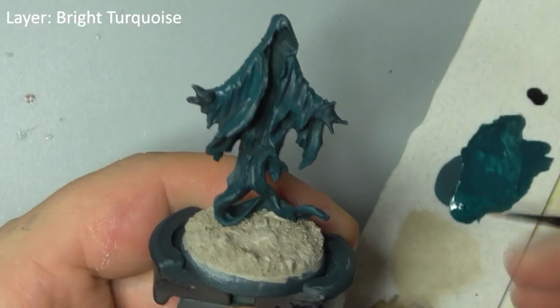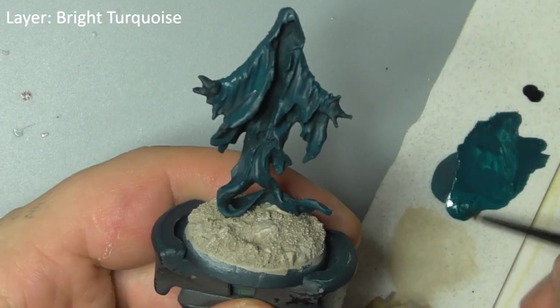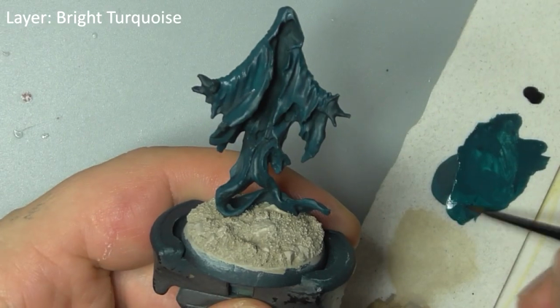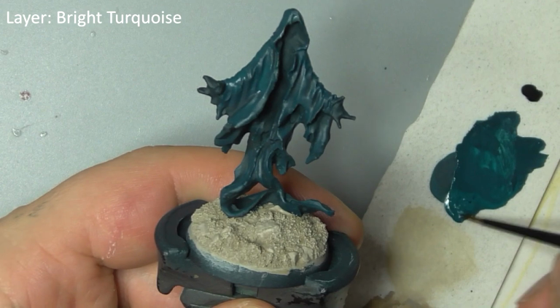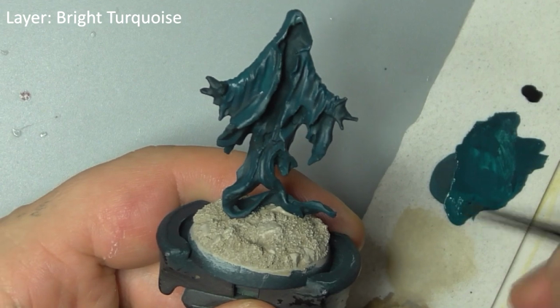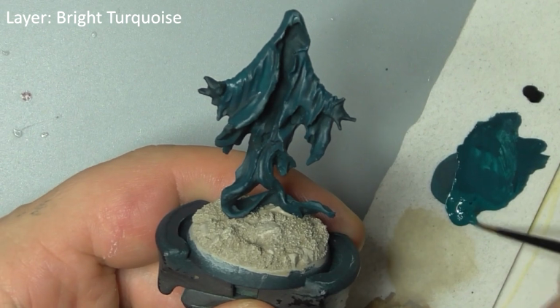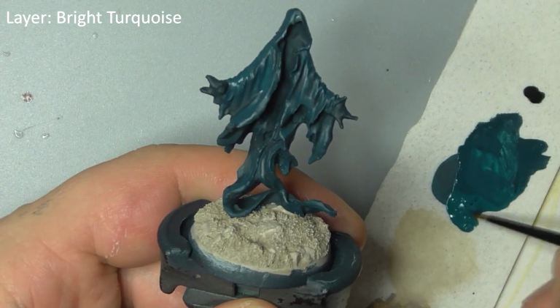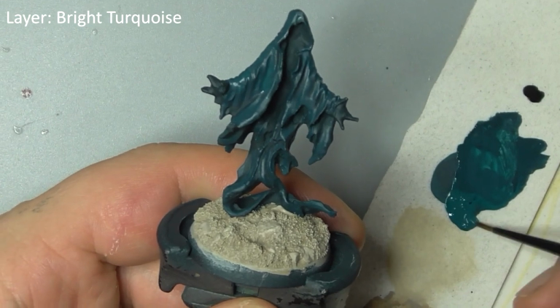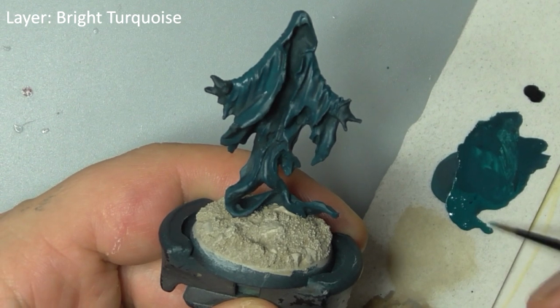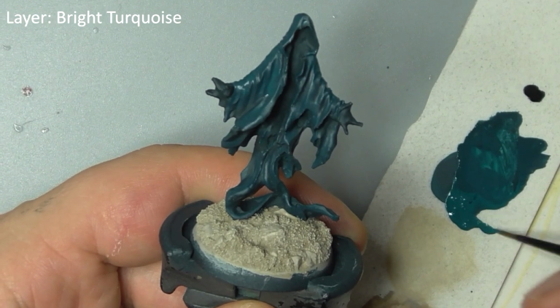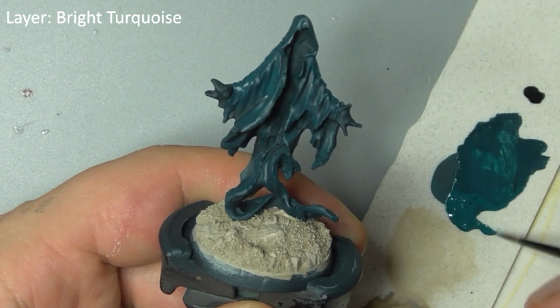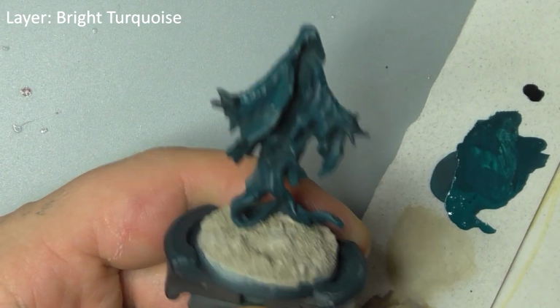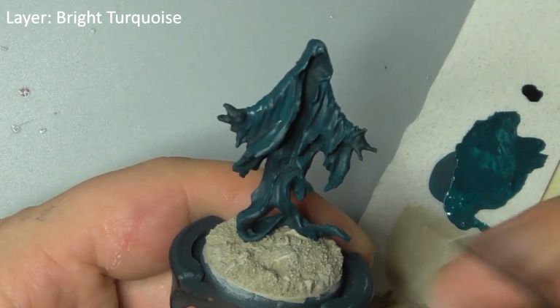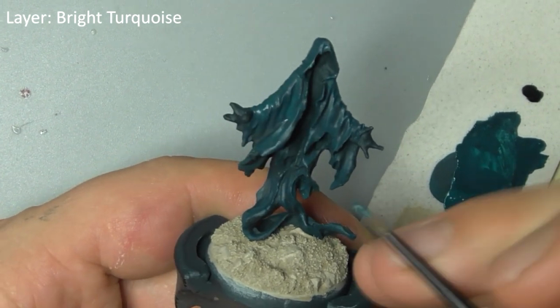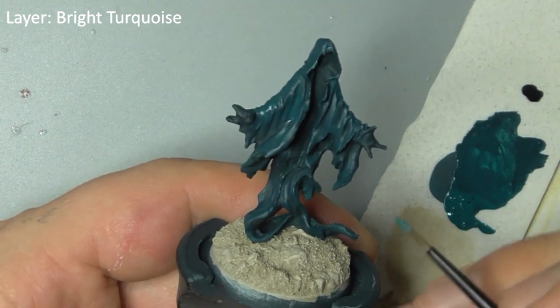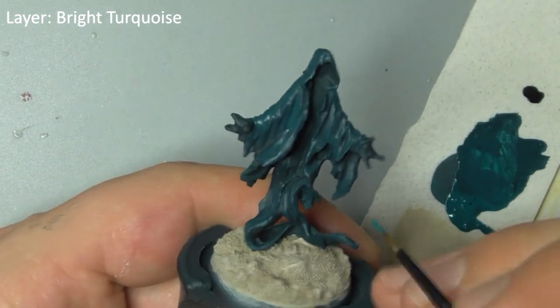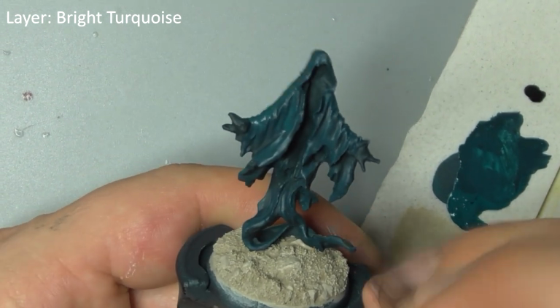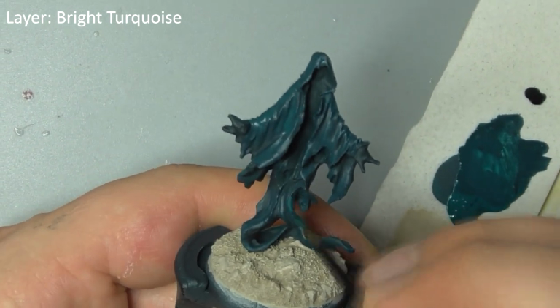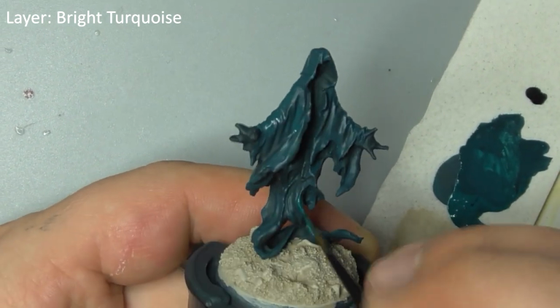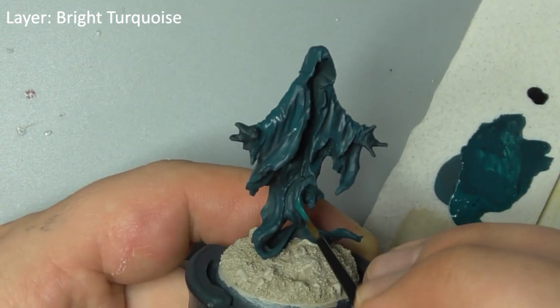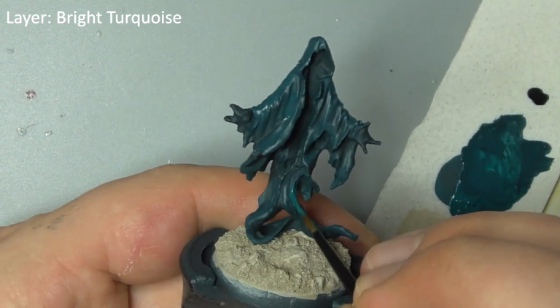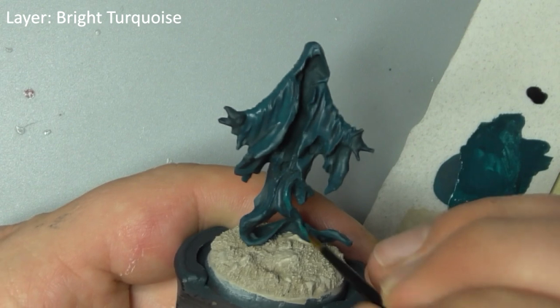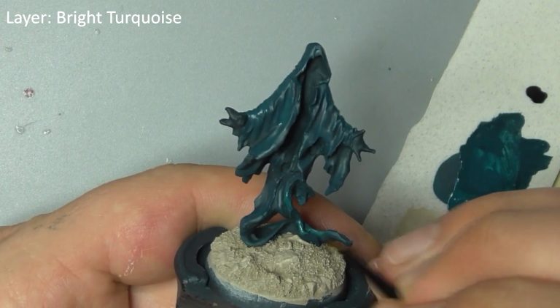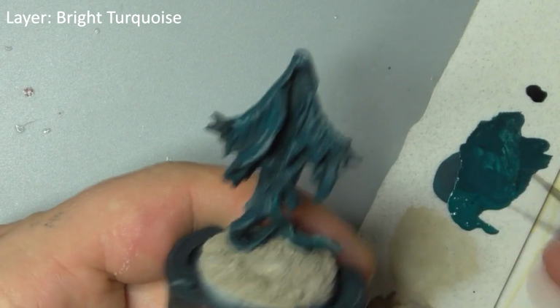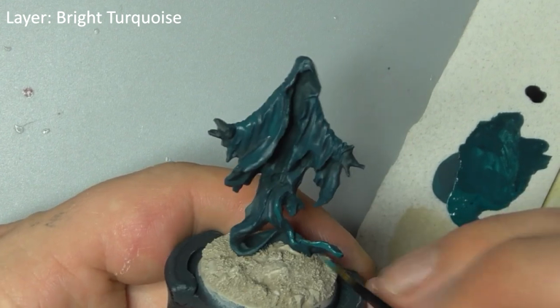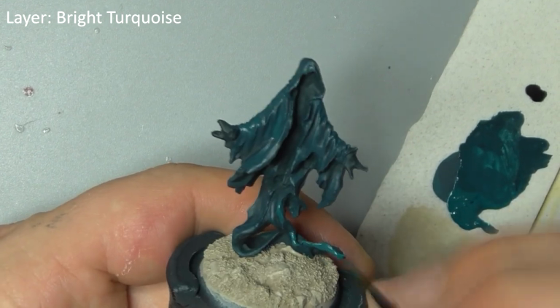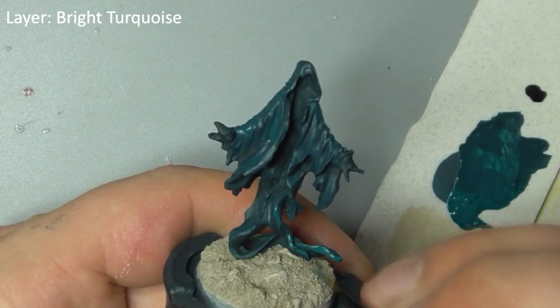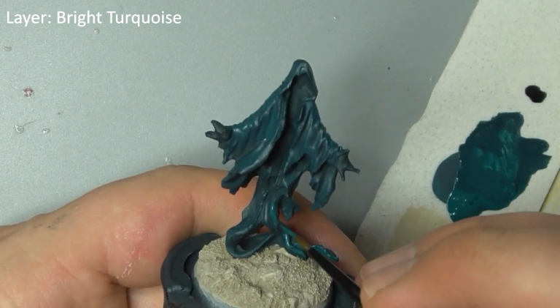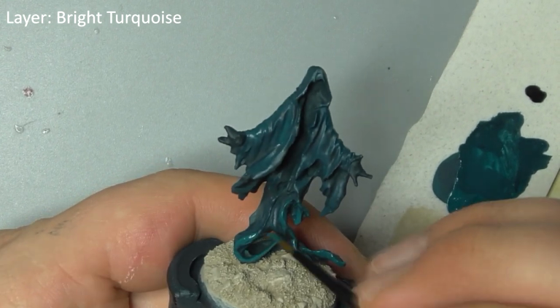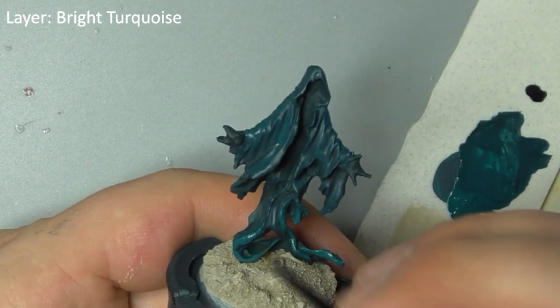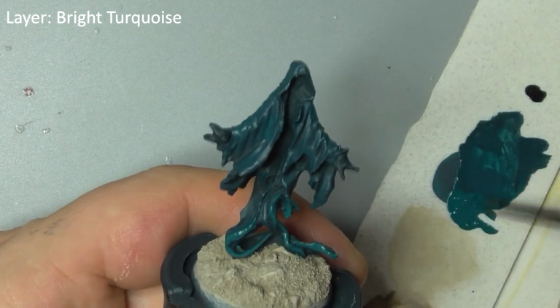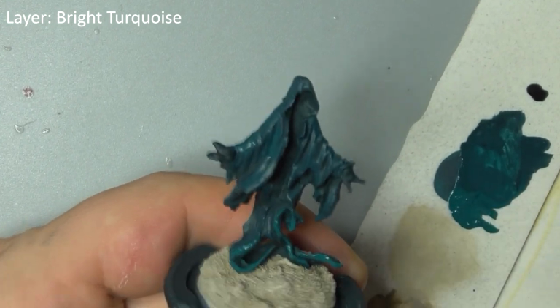Repeat this step with bright turquoise on its own, hitting only the upper two-thirds of the miniature, trying to get a smooth transition of color, getting lighter towards the top.